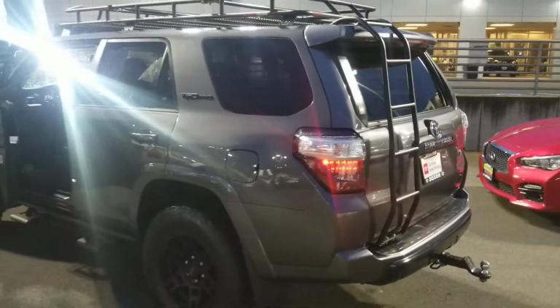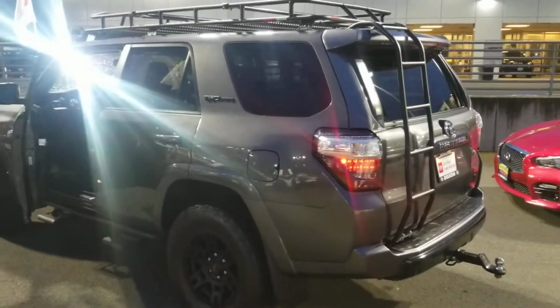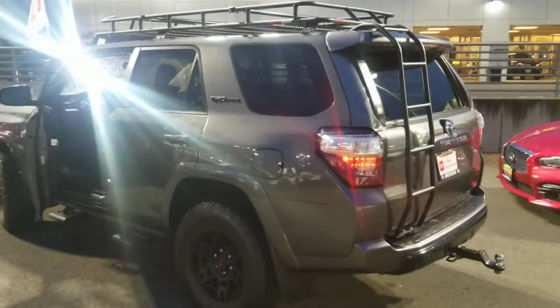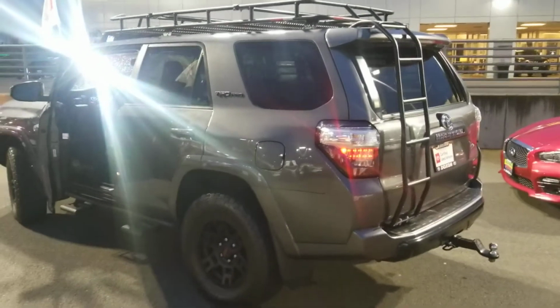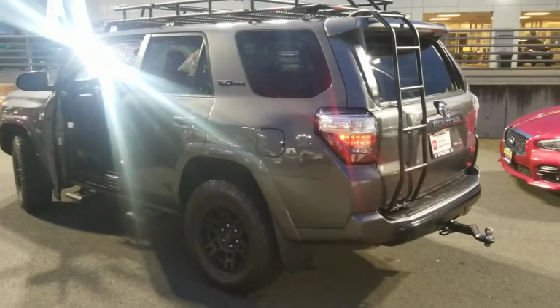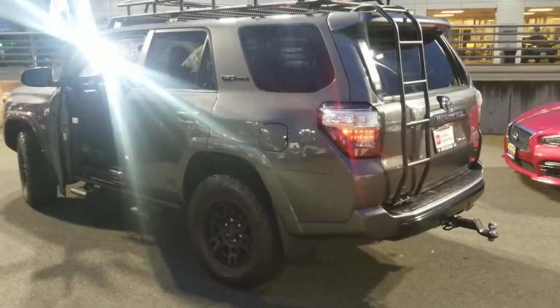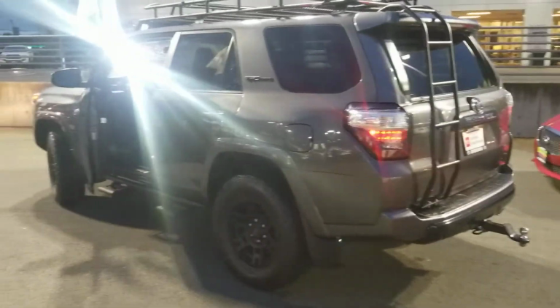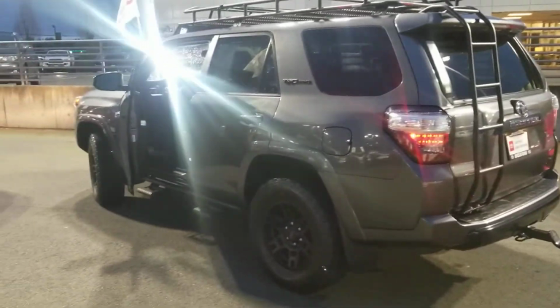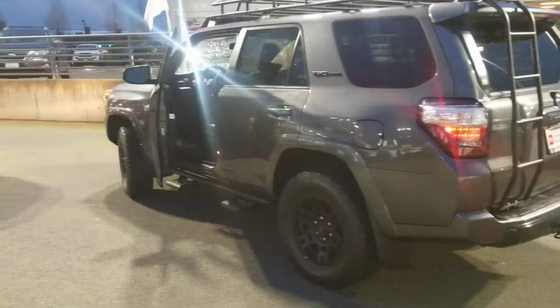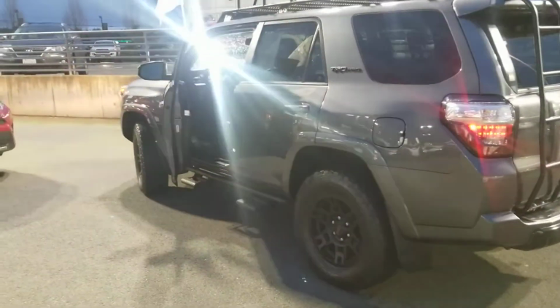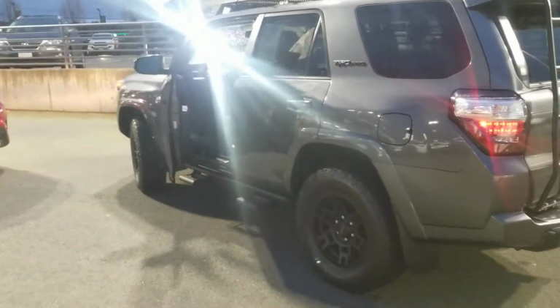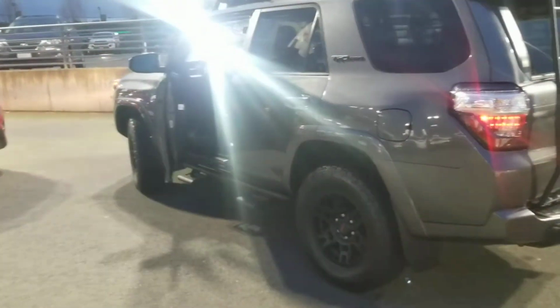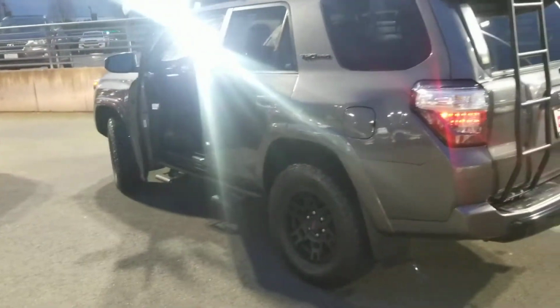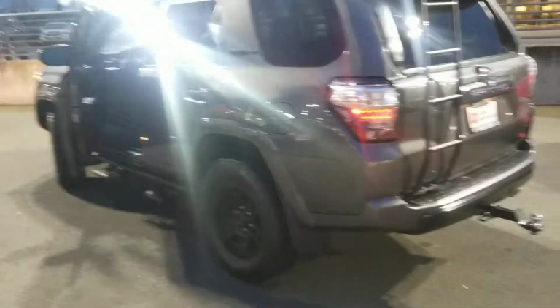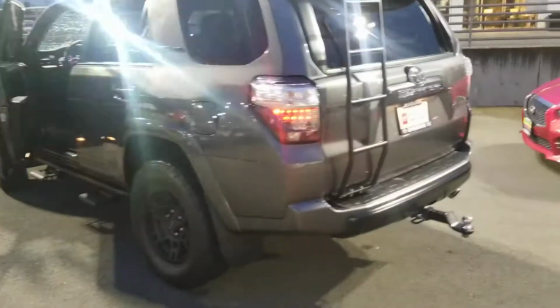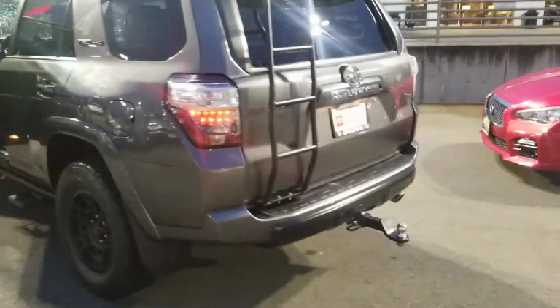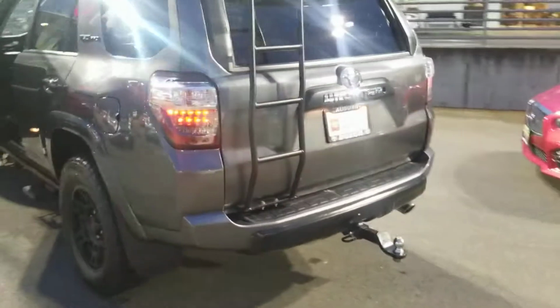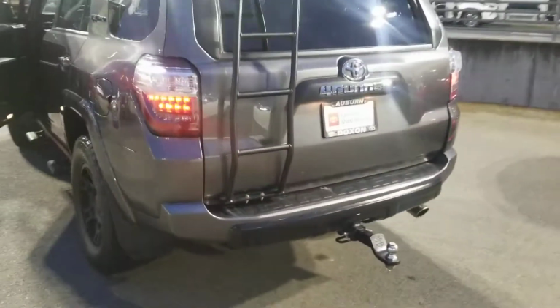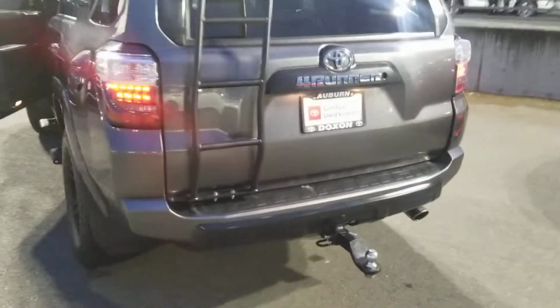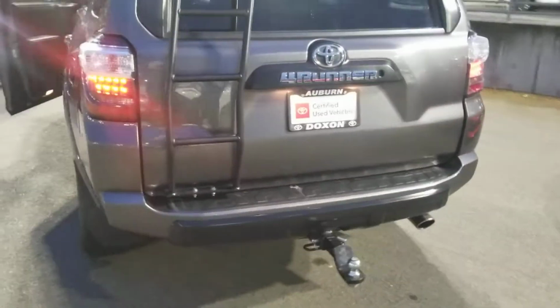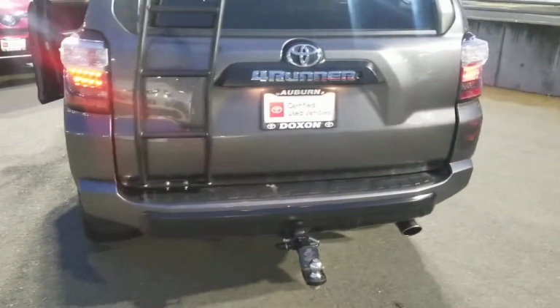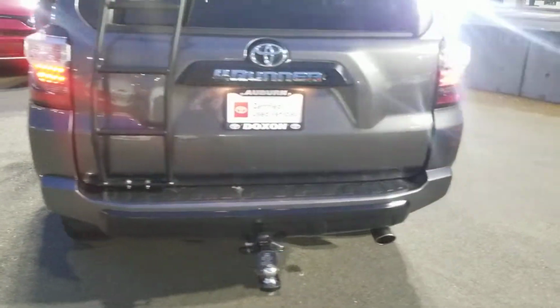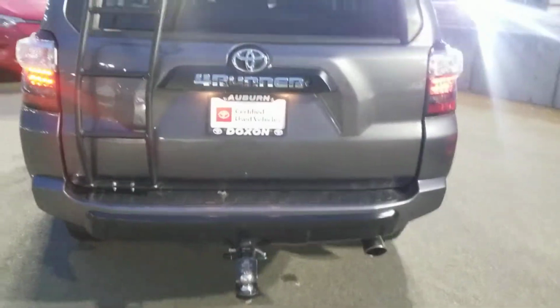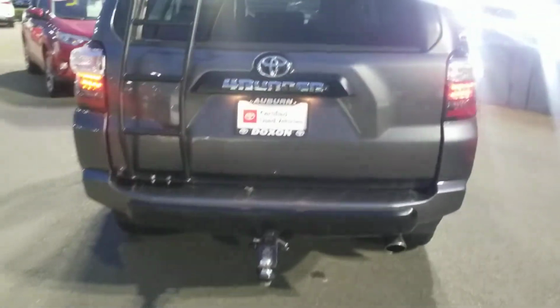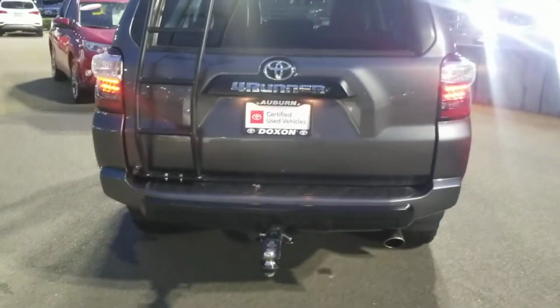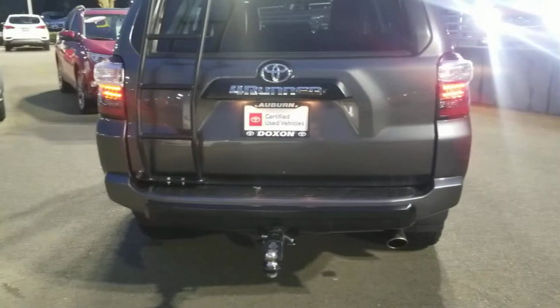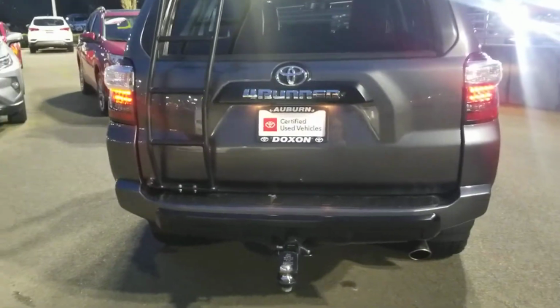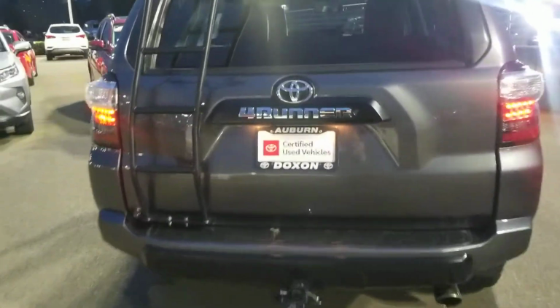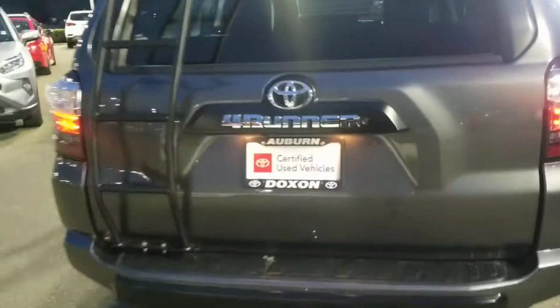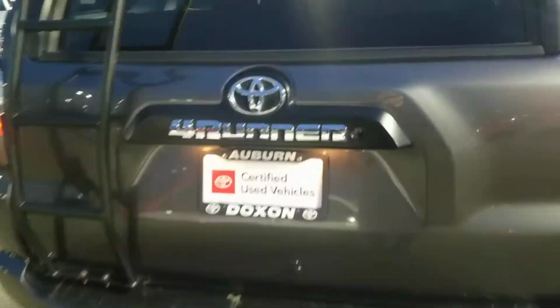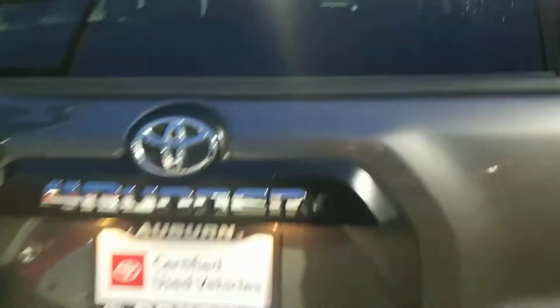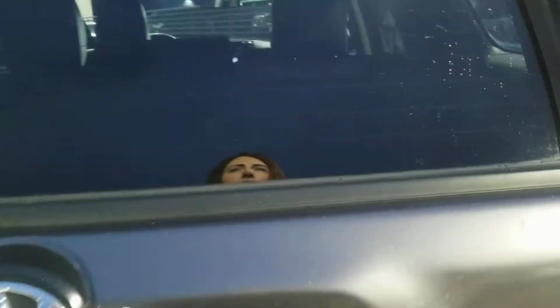This one also has the ladder on the back, which is standard from the factory, not aftermarket. Those are the original TRD Pro wheels and badging with the blackout emblems on it. This one does have the tow package with the tow hitch and receiver already on it.